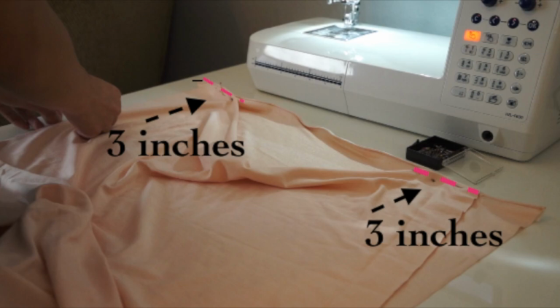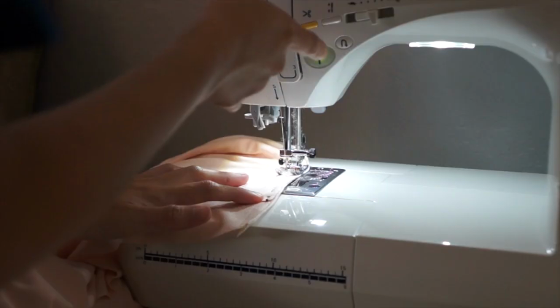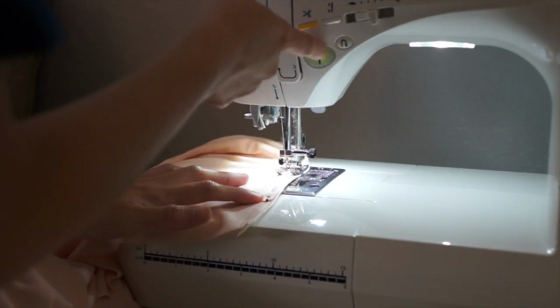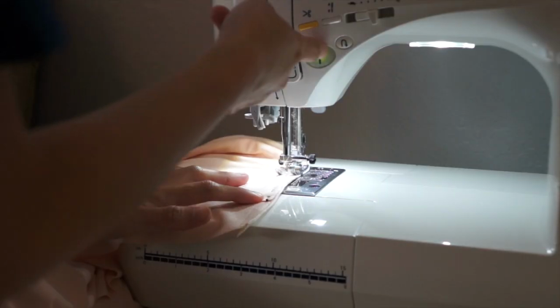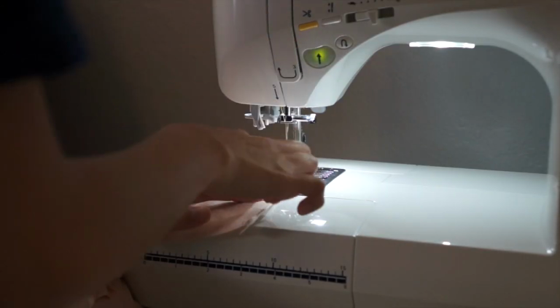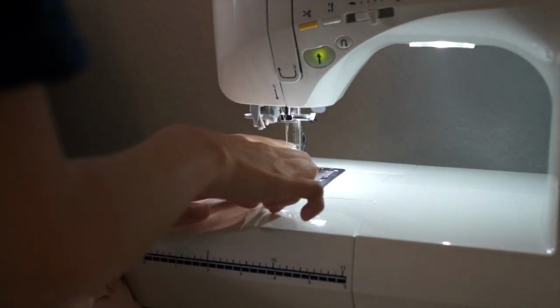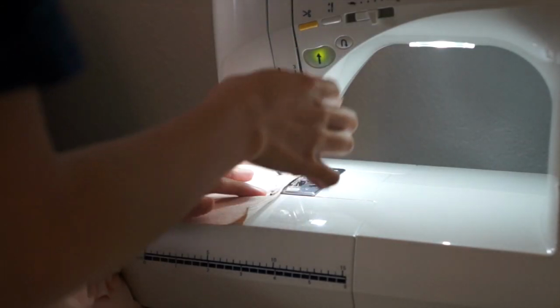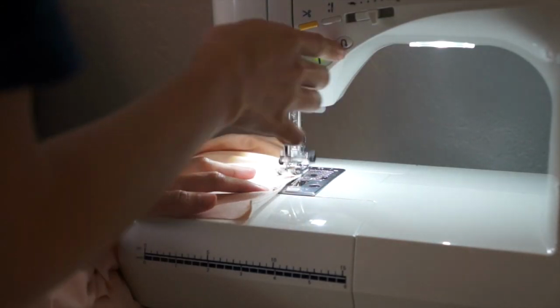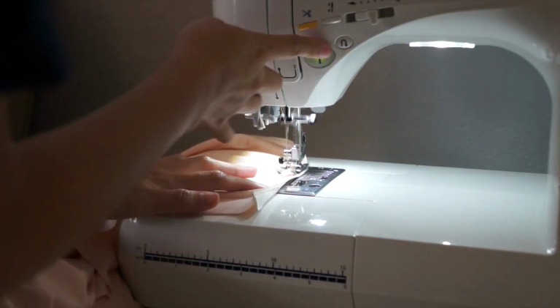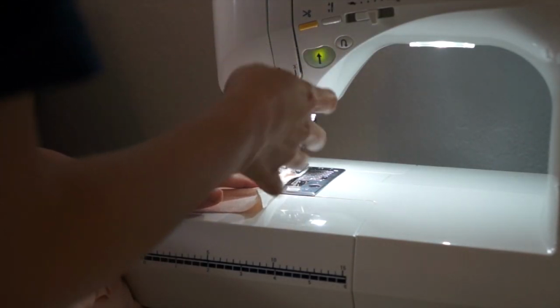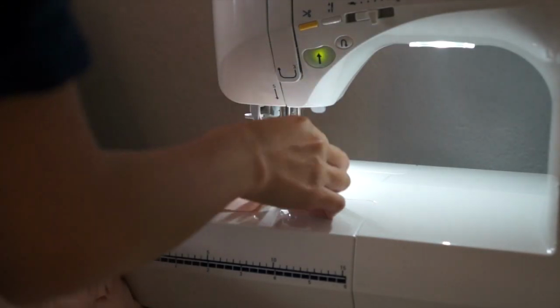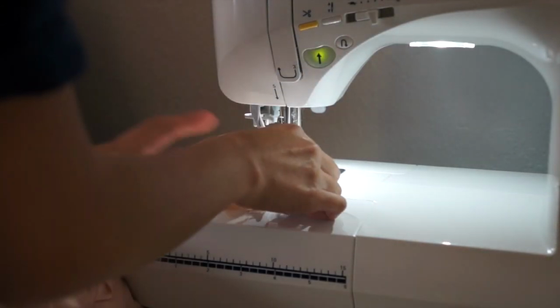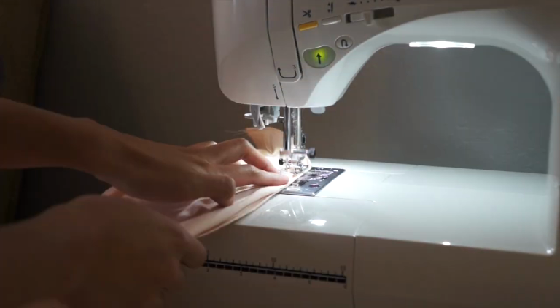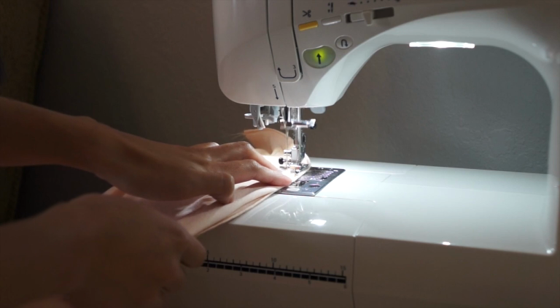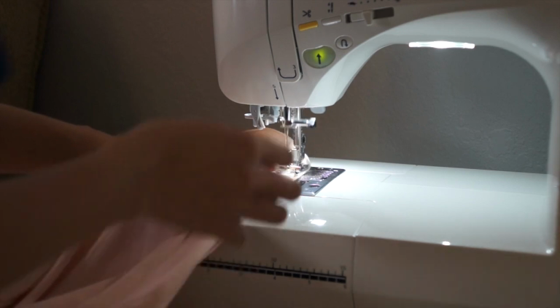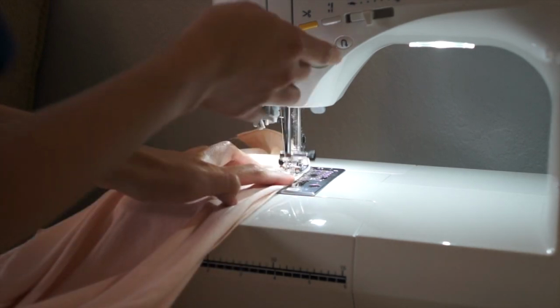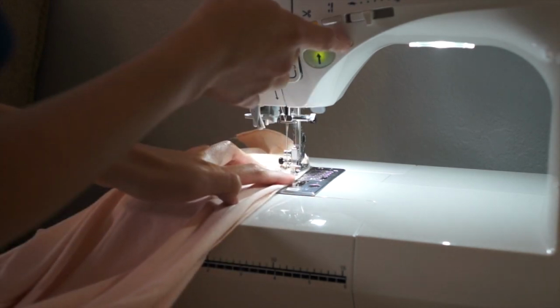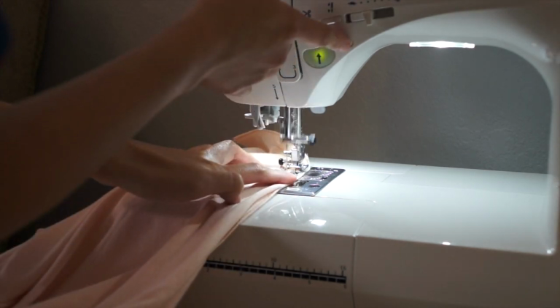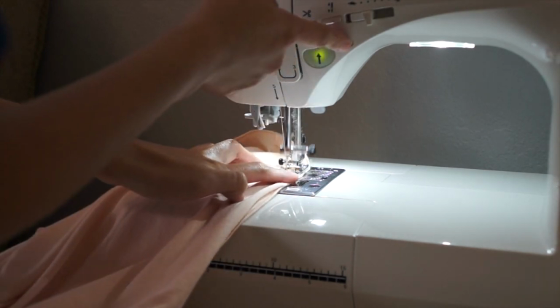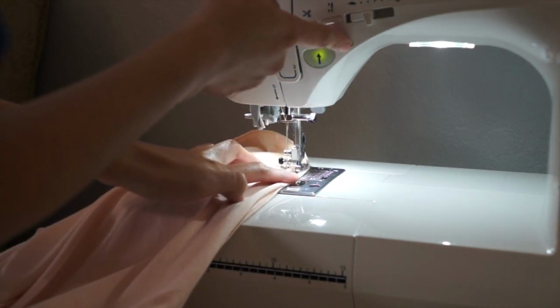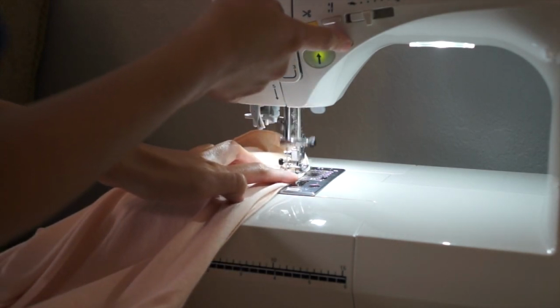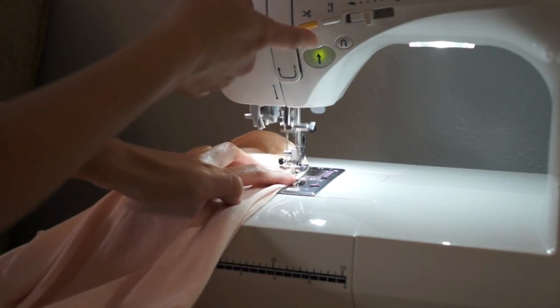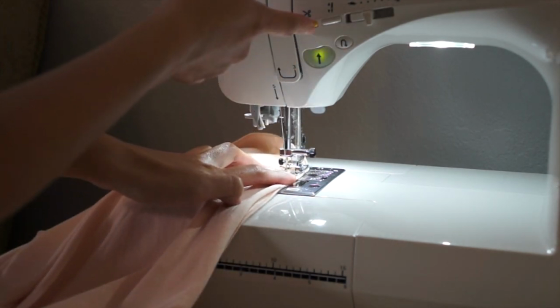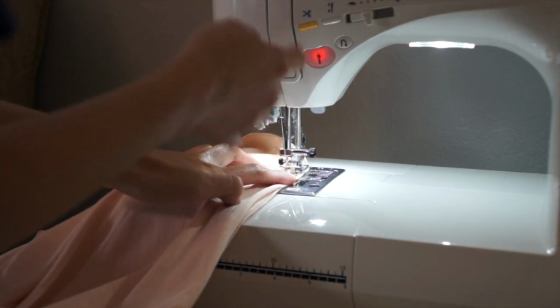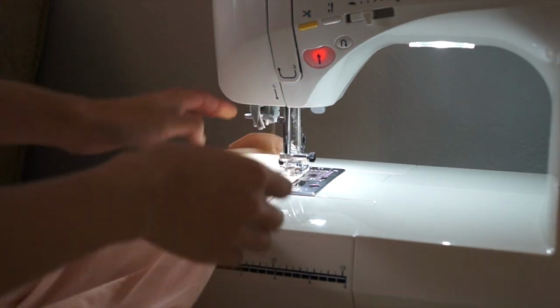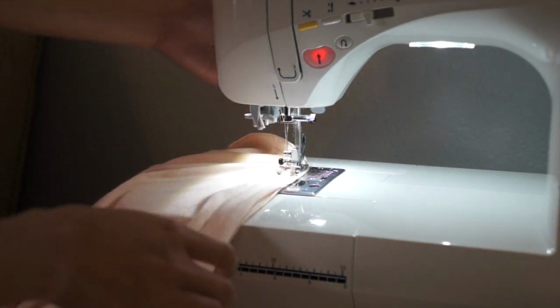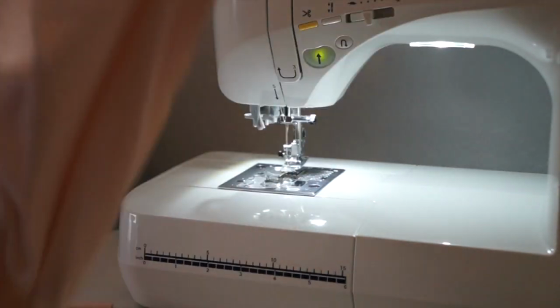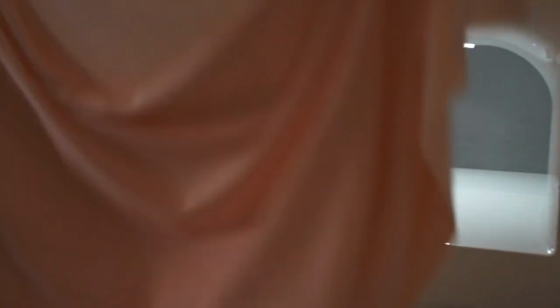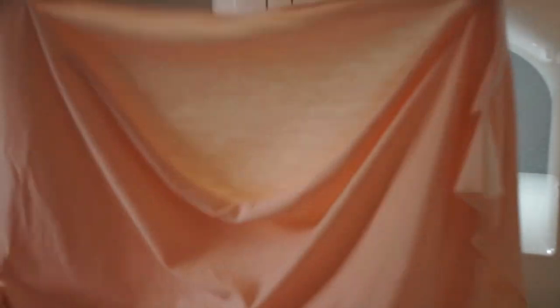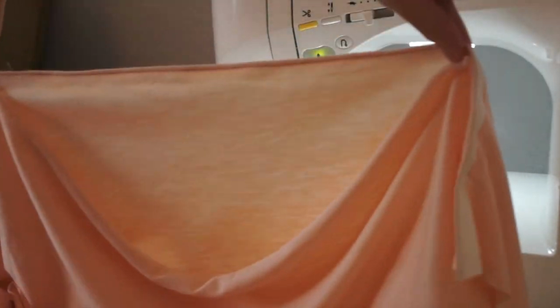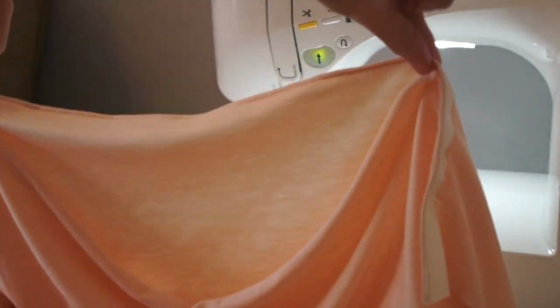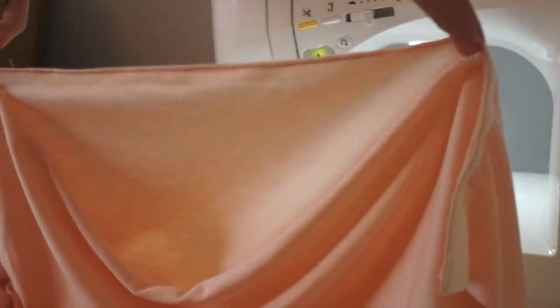I'm just going to sew the shoulder seams. I am doing one half-inch seam allowances, and it should look something like this.